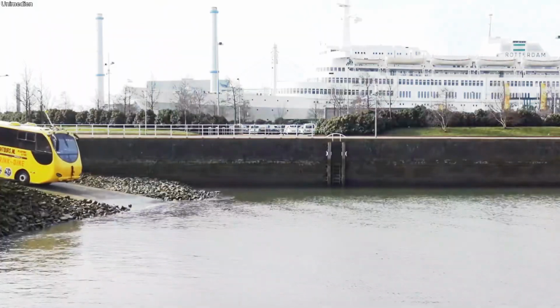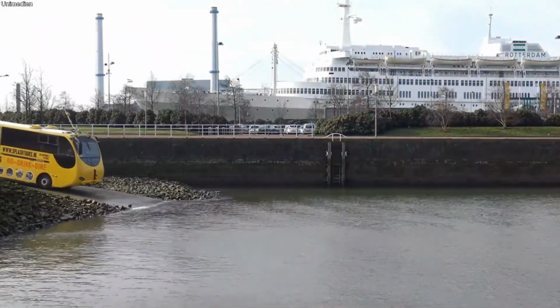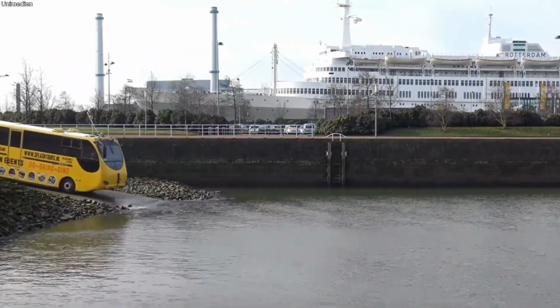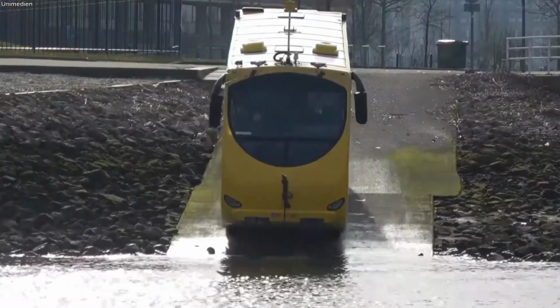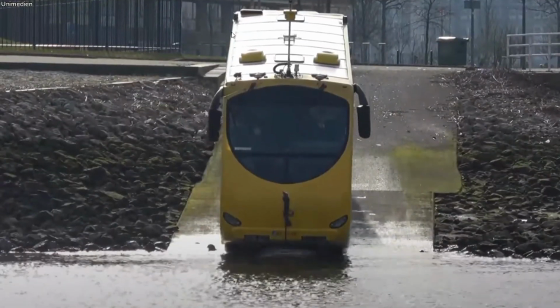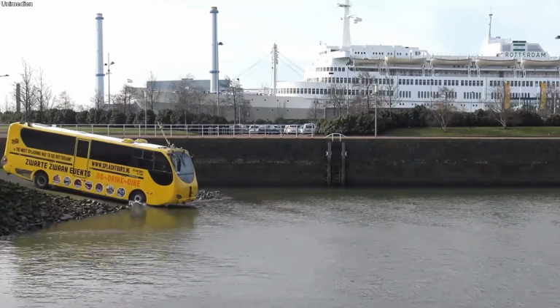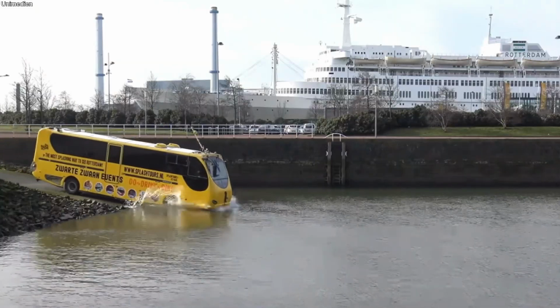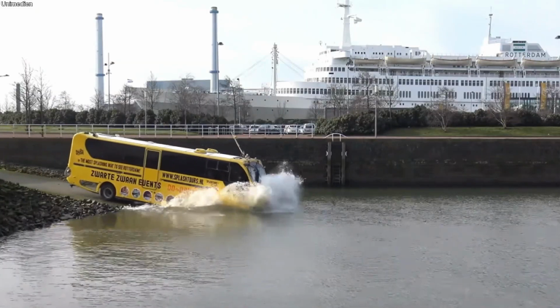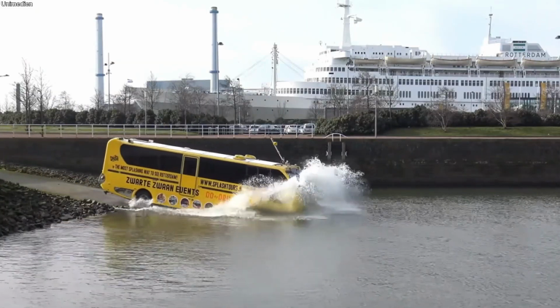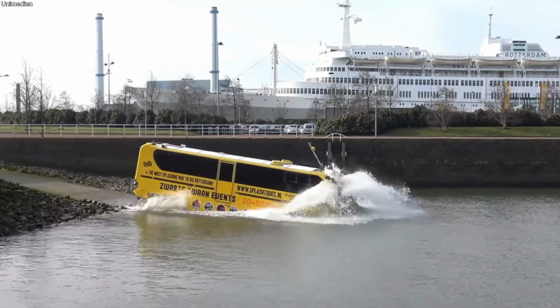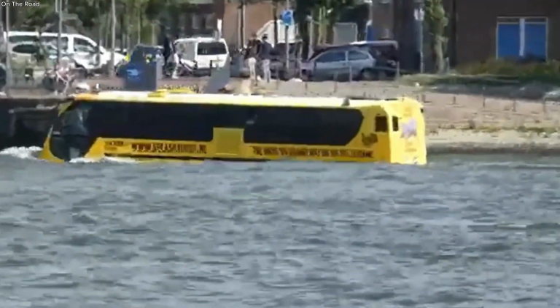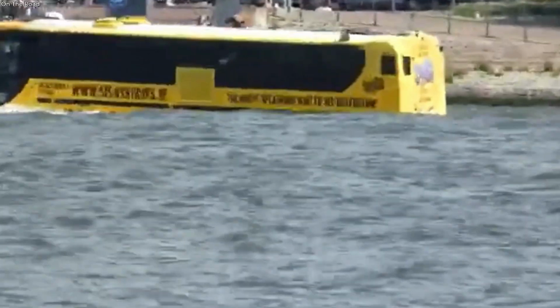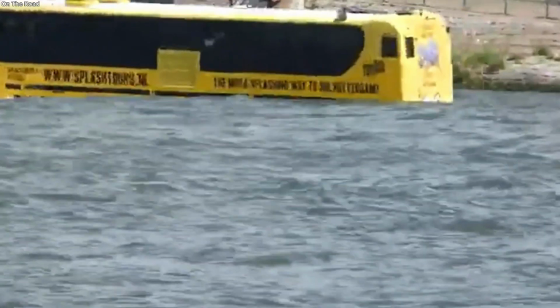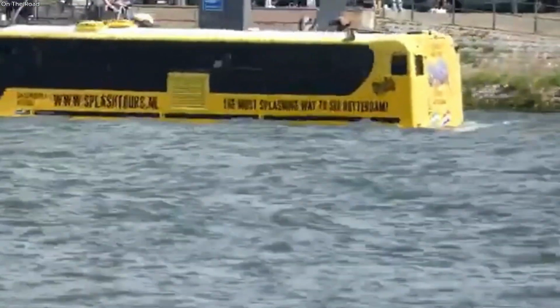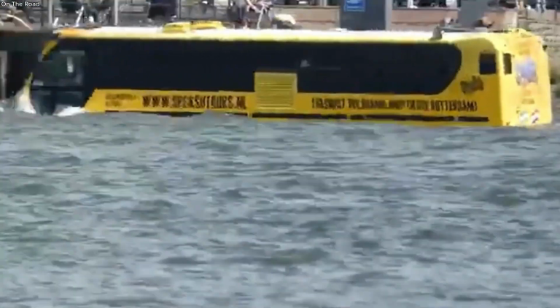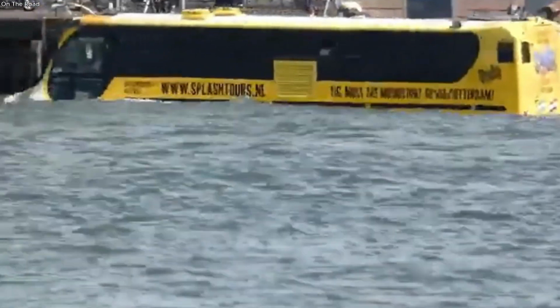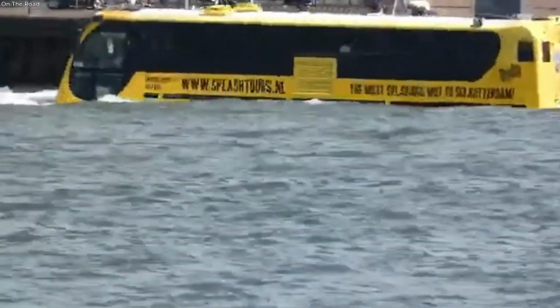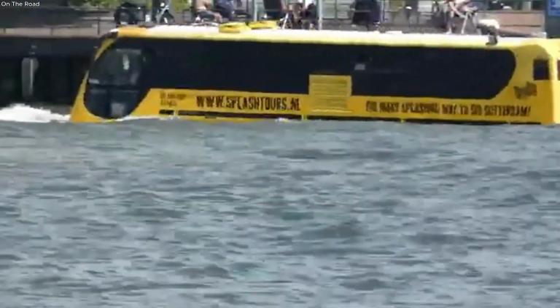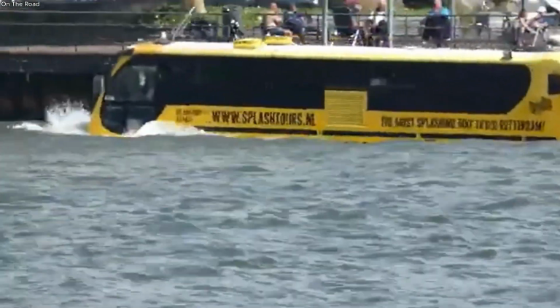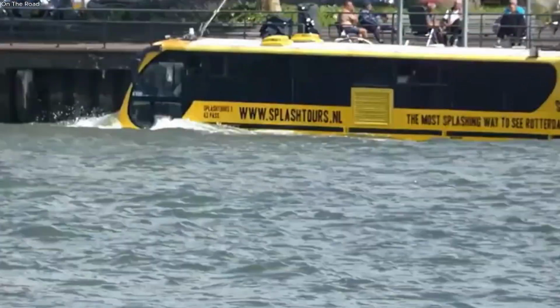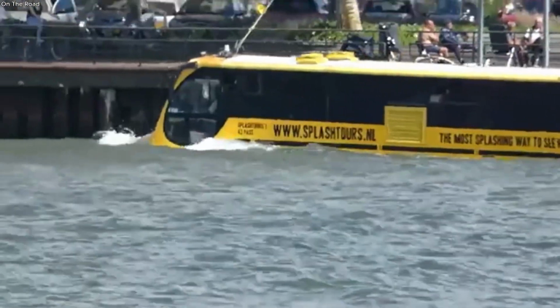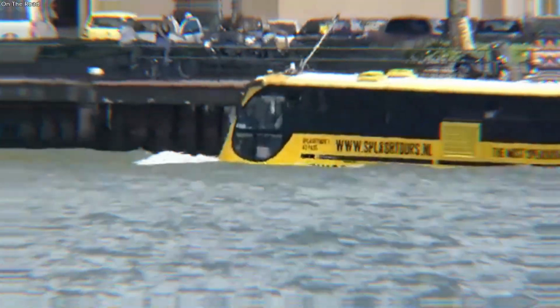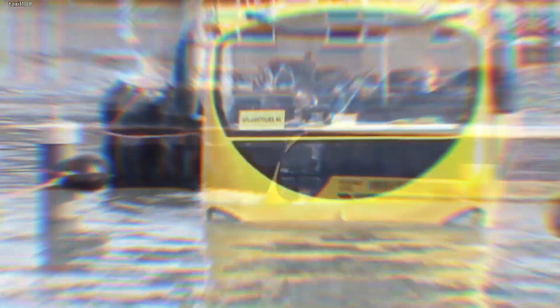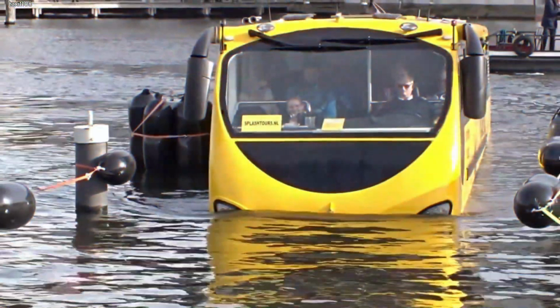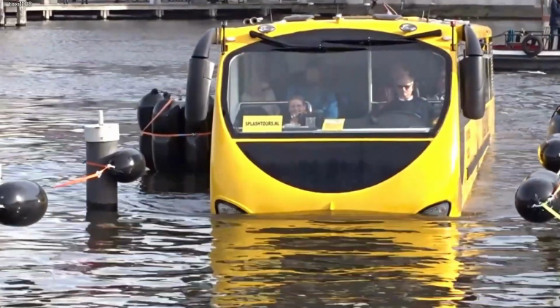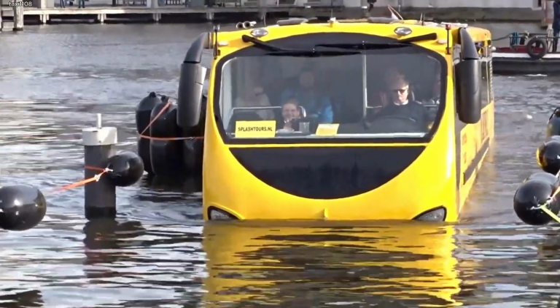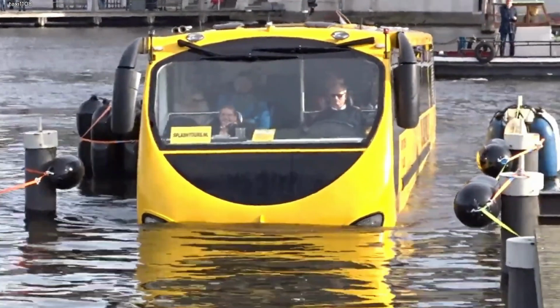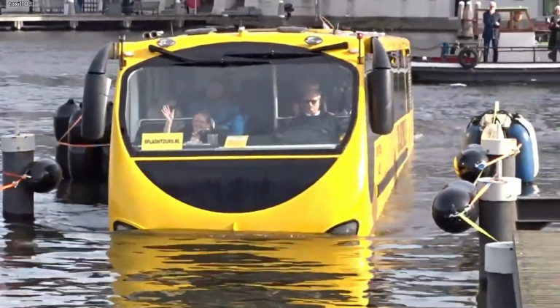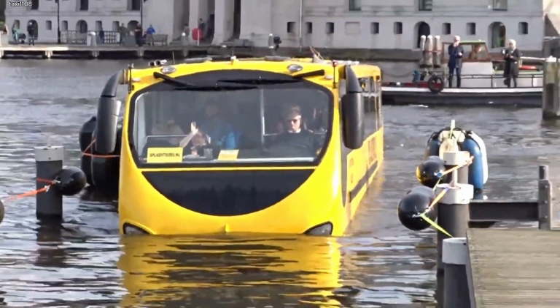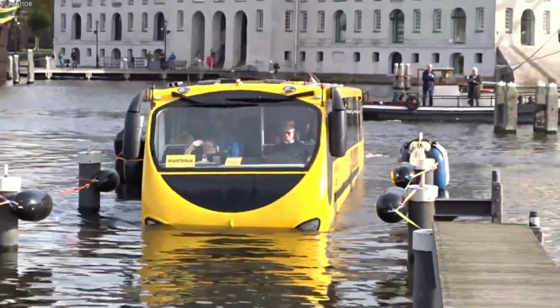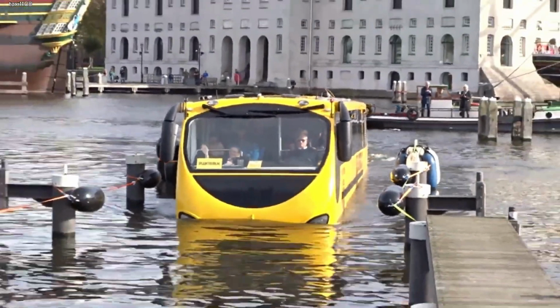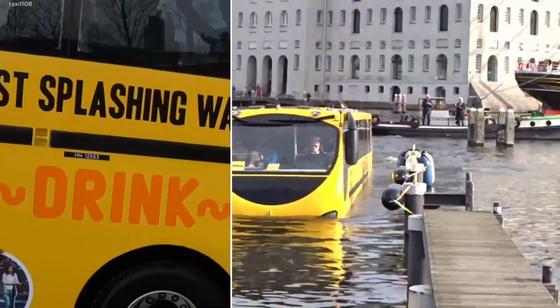But as it reaches the edge of the river, something remarkable happens. Without stopping, it dives in, and in seconds it is no longer a bus. It's a seaworthy vessel, propelled forward by powerful water jets.